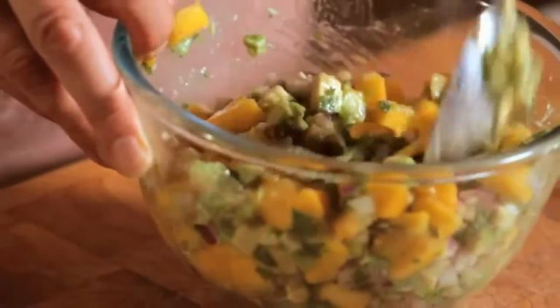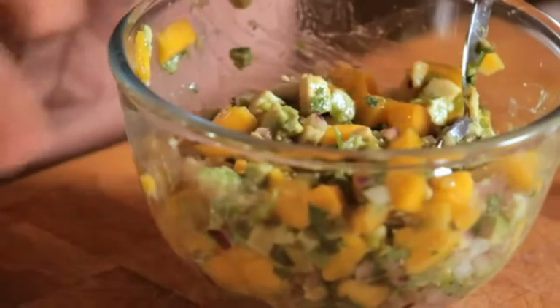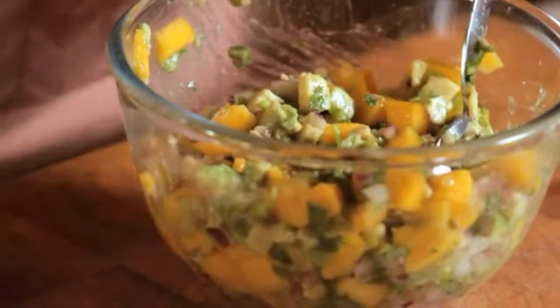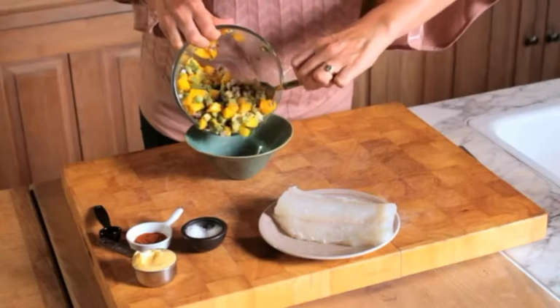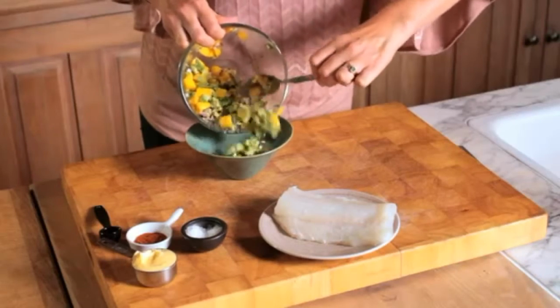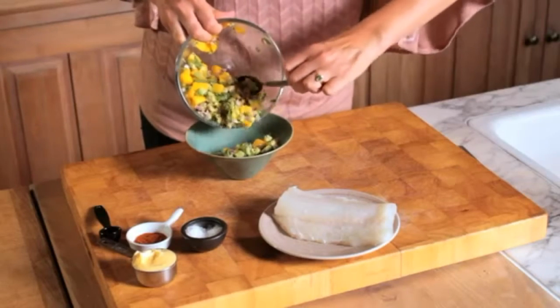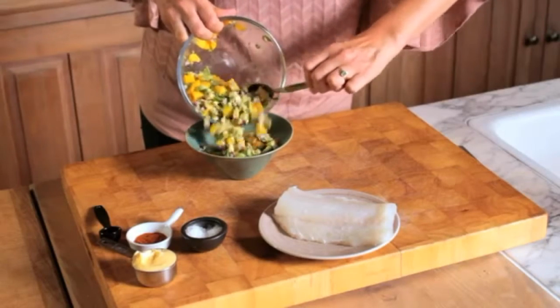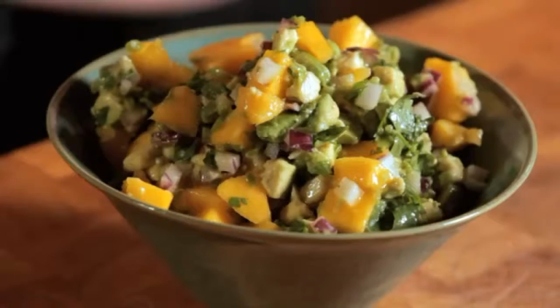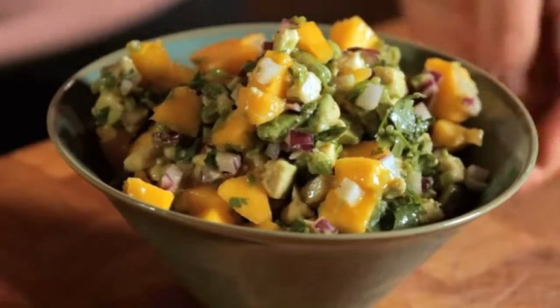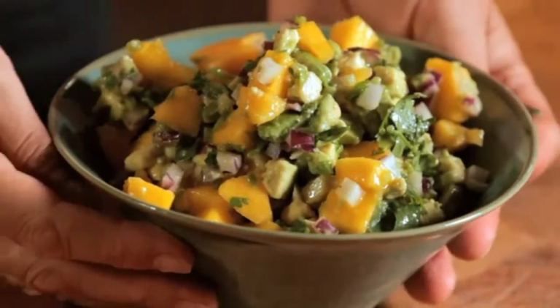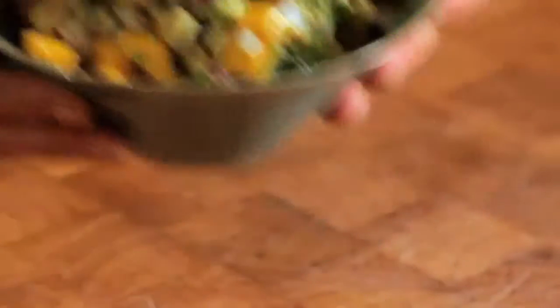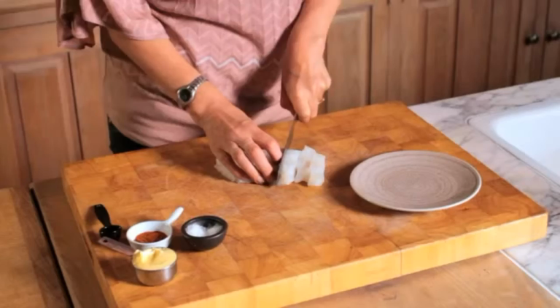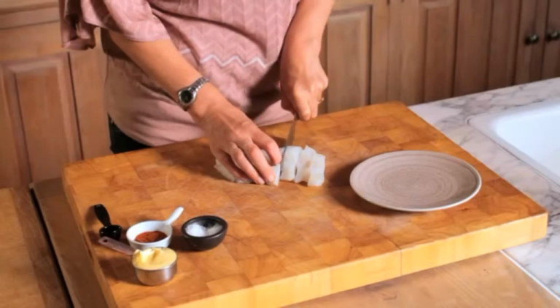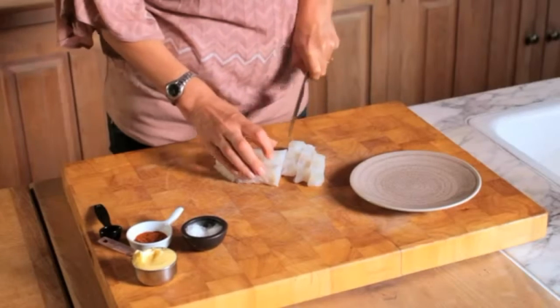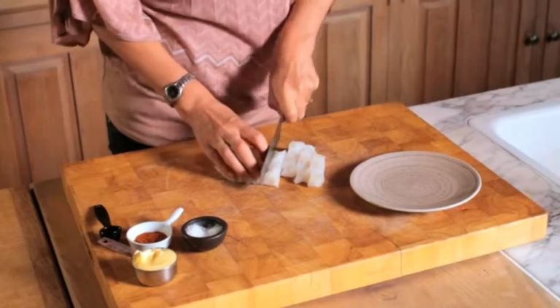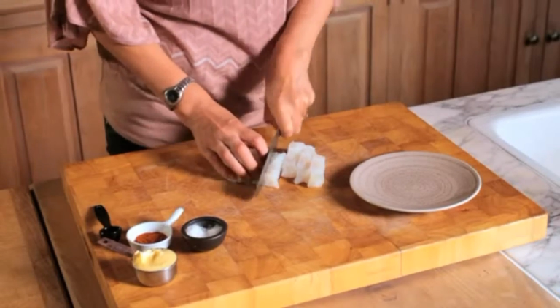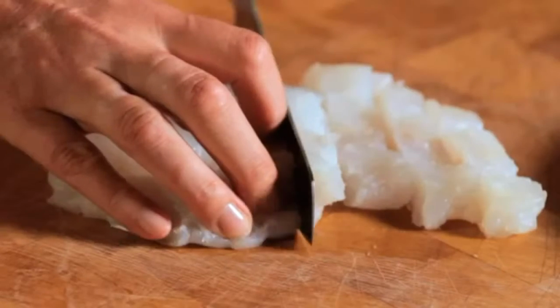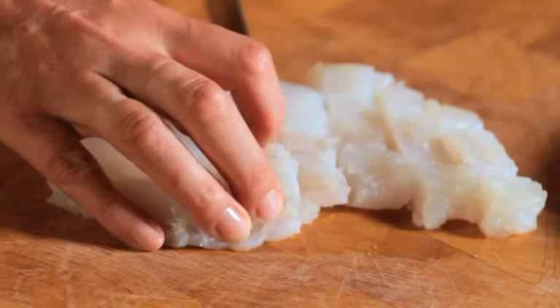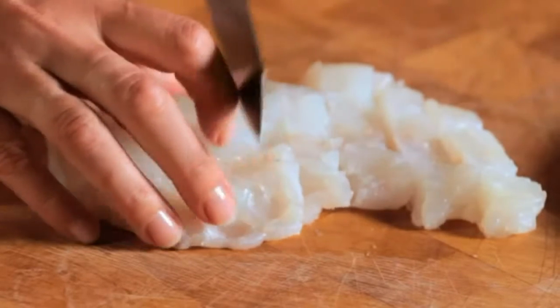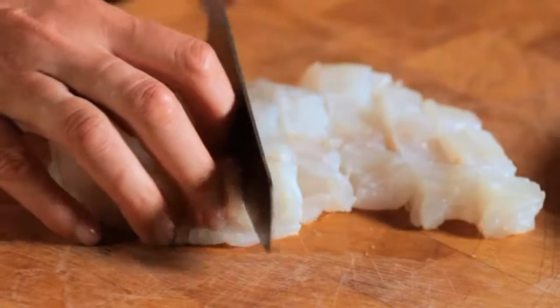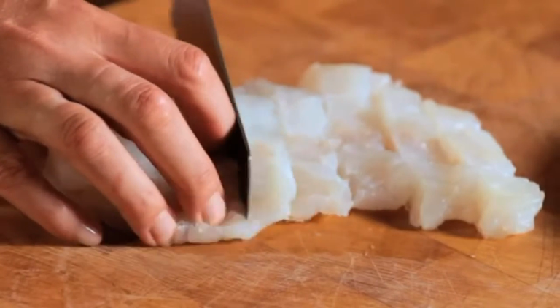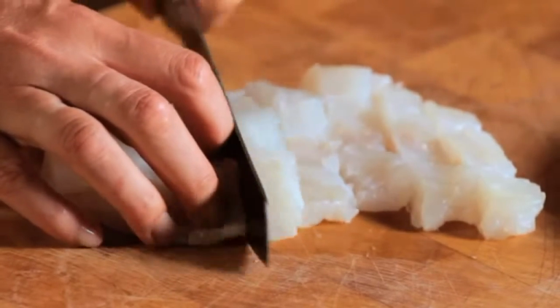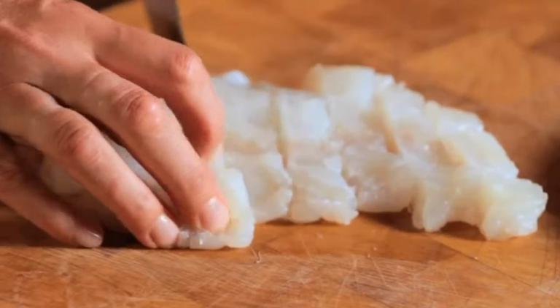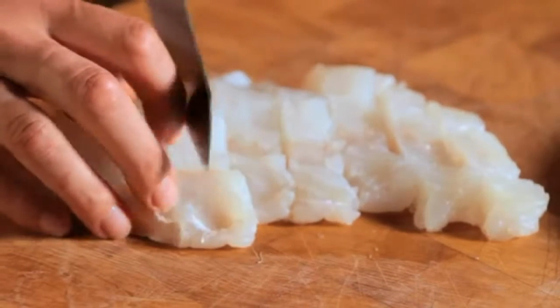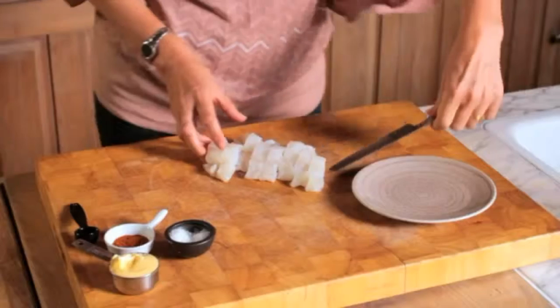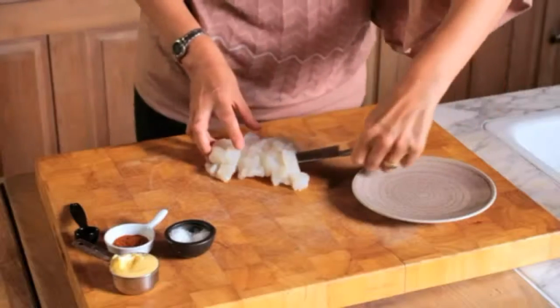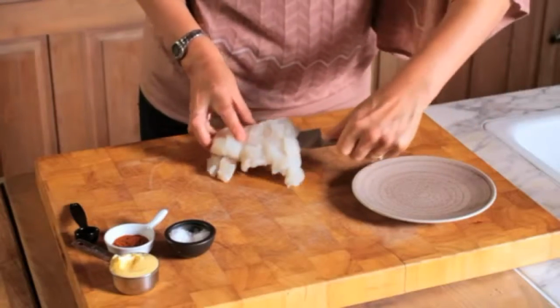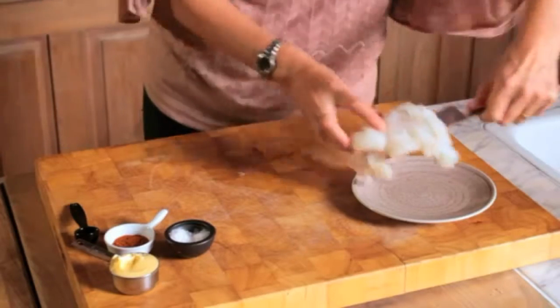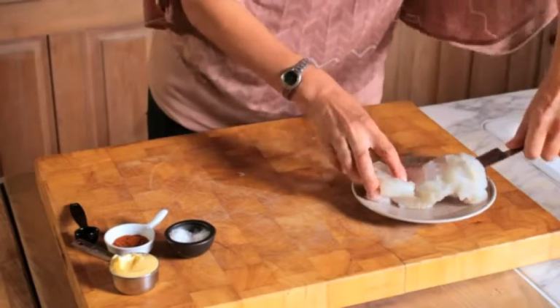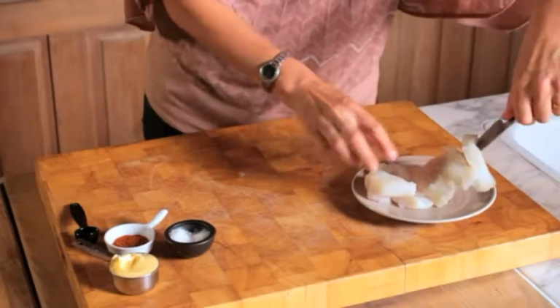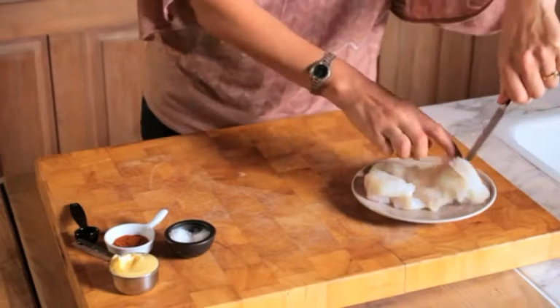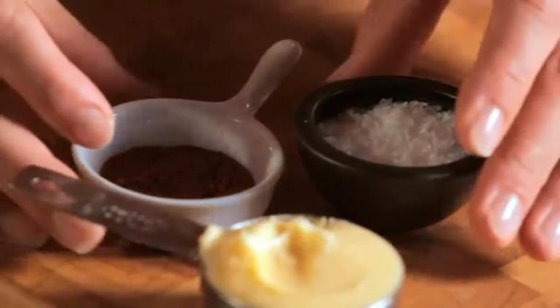When it's all mixed together, put it aside for later. Next, slice the cod into strips. If you can't get cod, you can use haddock or flounder instead. Put the strips on a plate and season them with chili powder and salt.